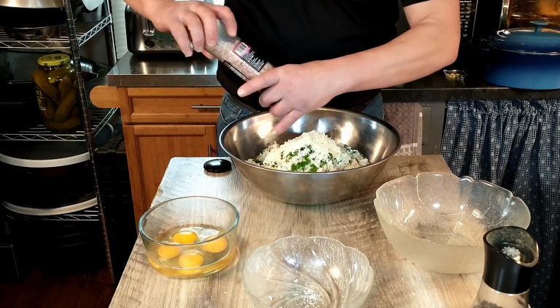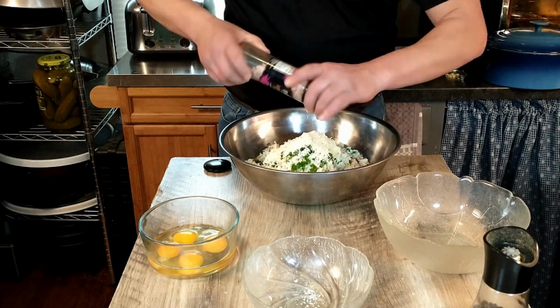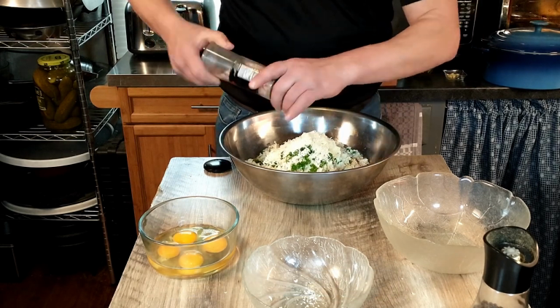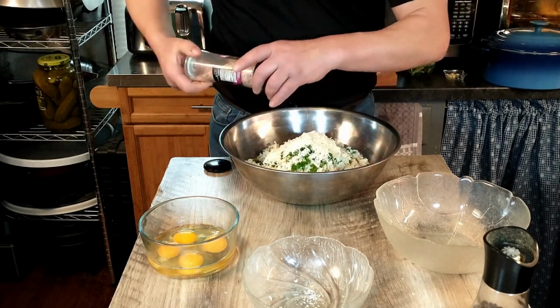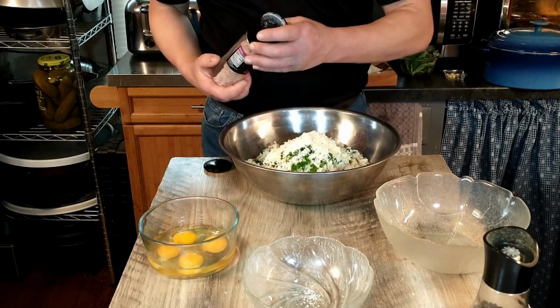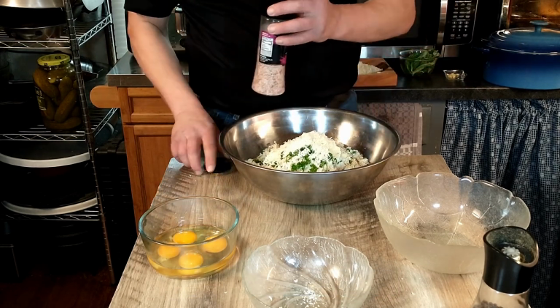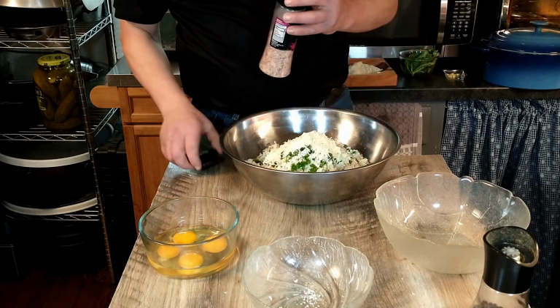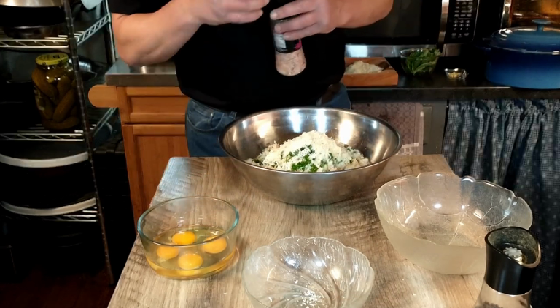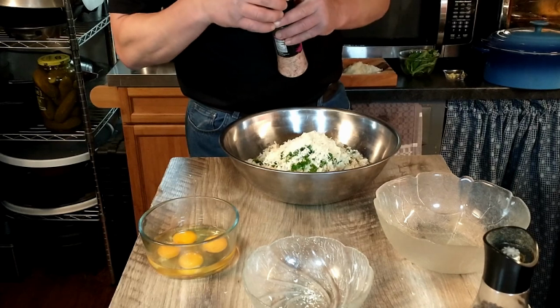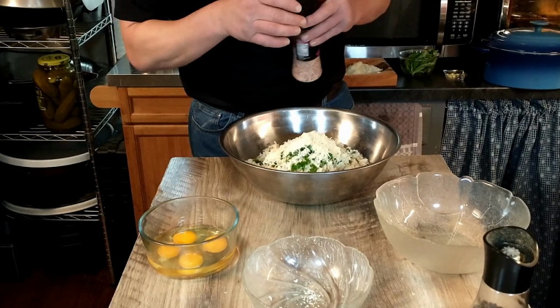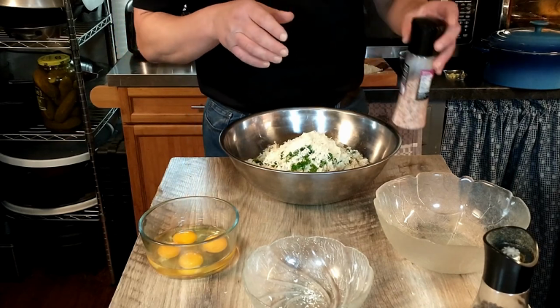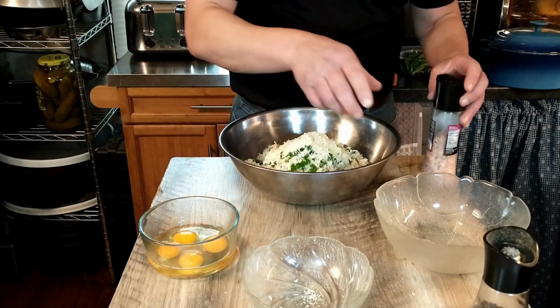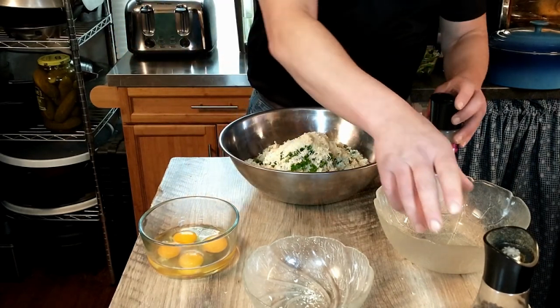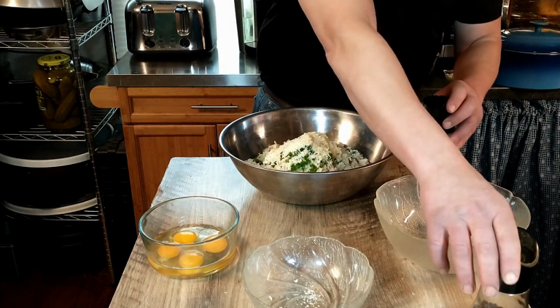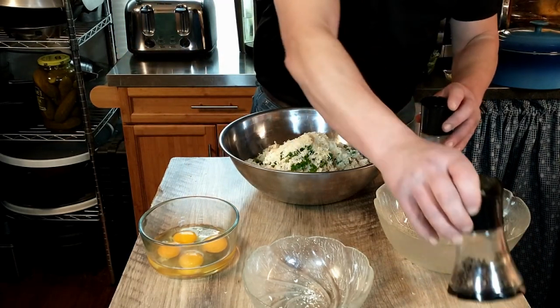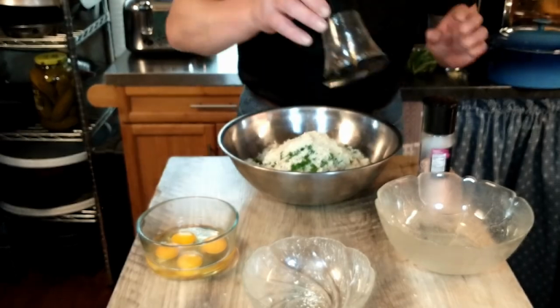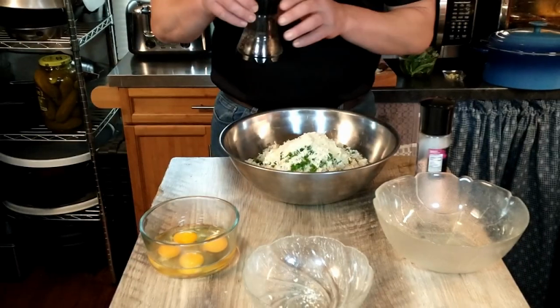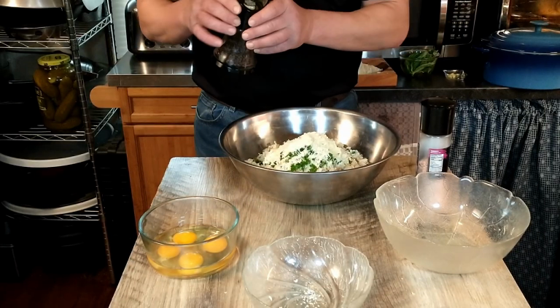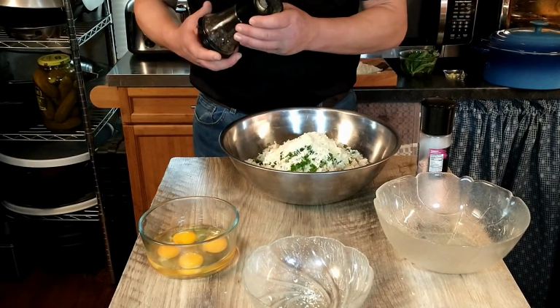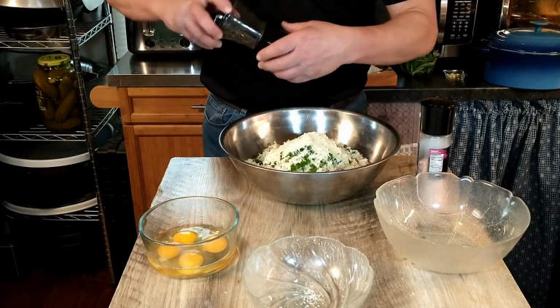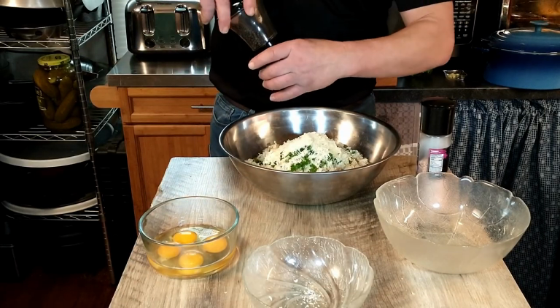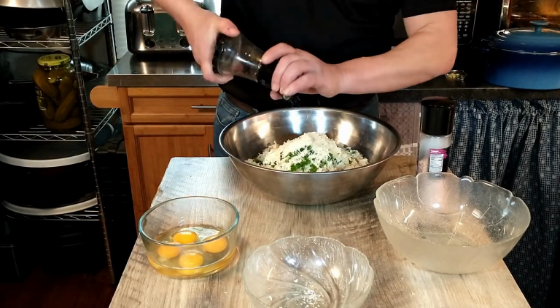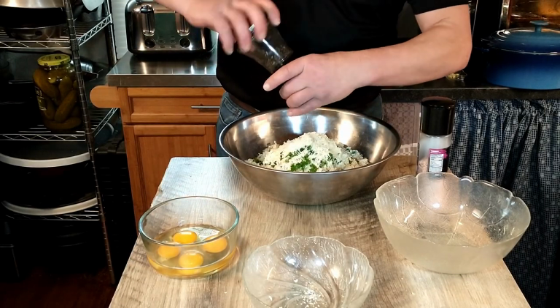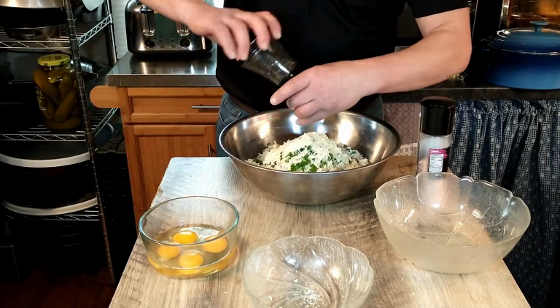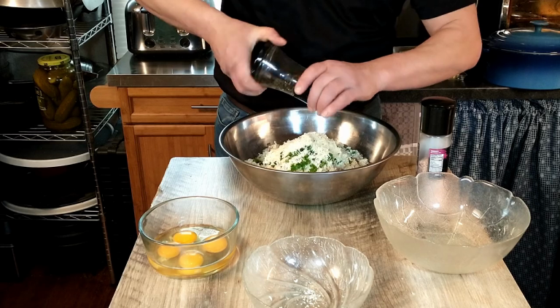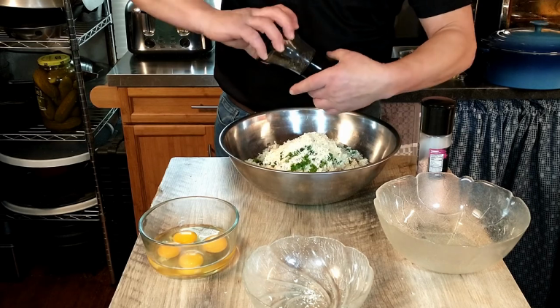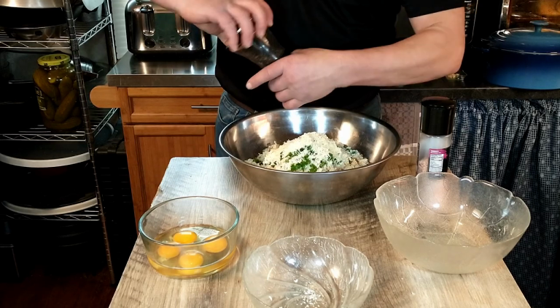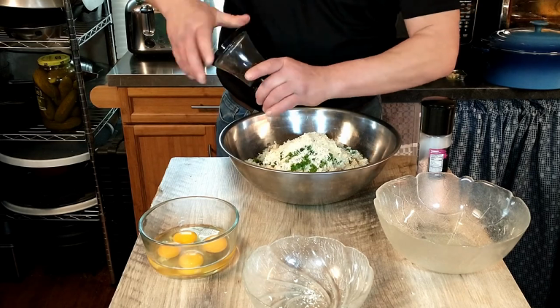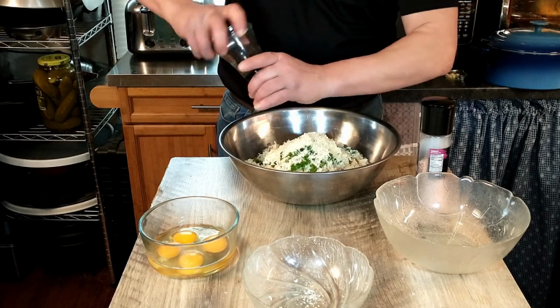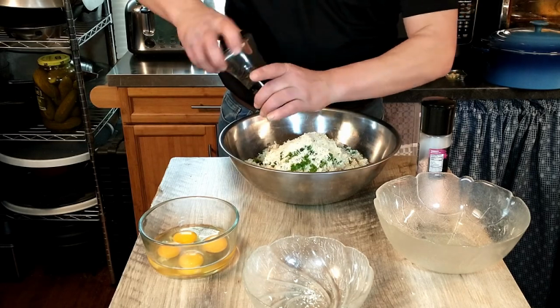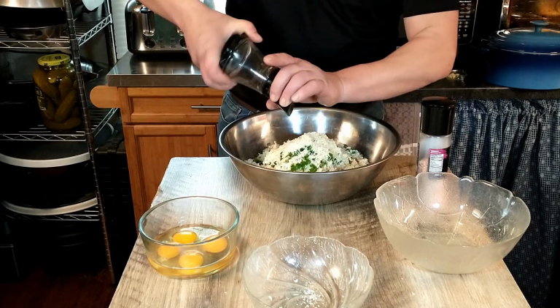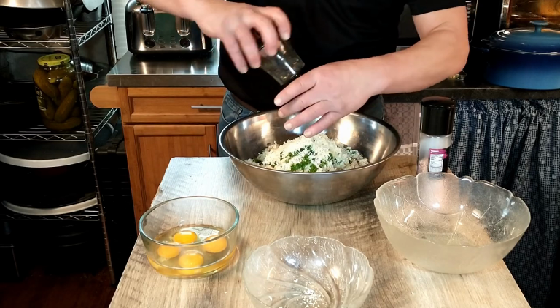Antonio does suggest that once your mixture is done, just fry up a little piece of the meat so you can check it for seasoning, because it's obviously not recommended to taste uncooked meat.